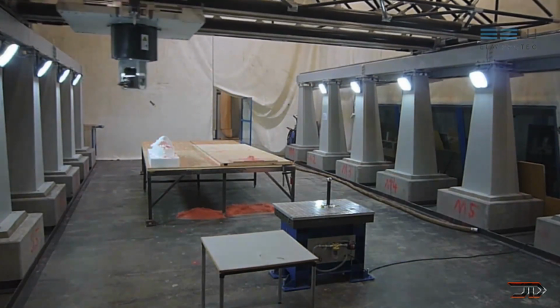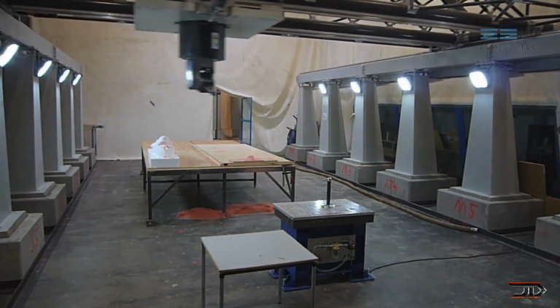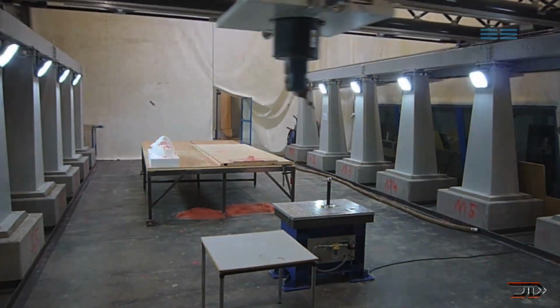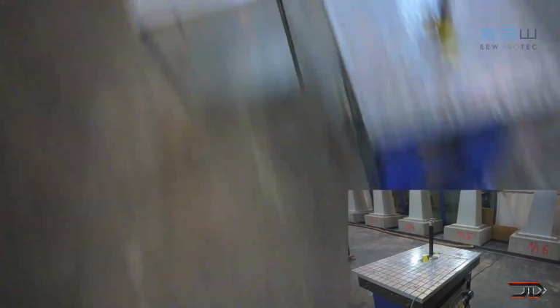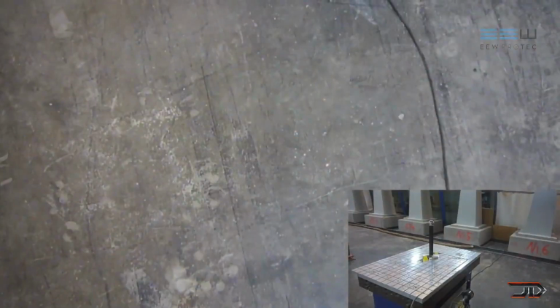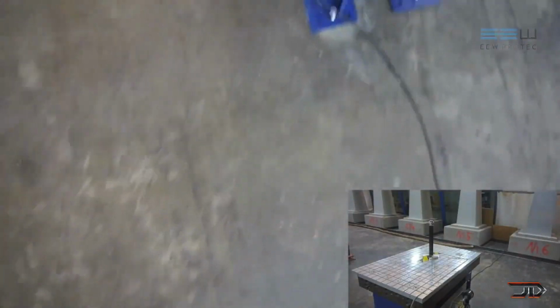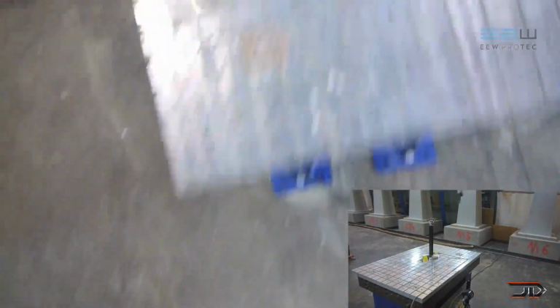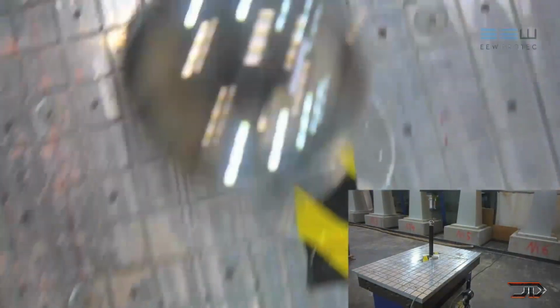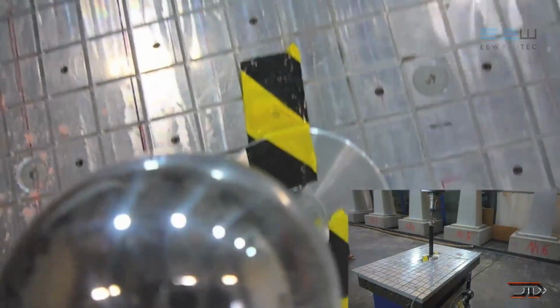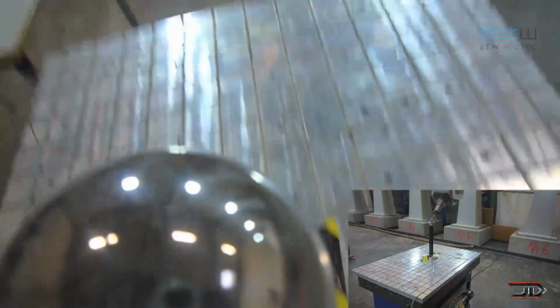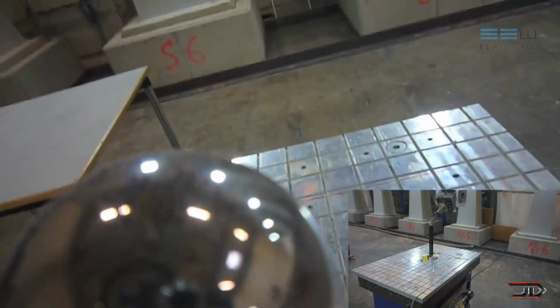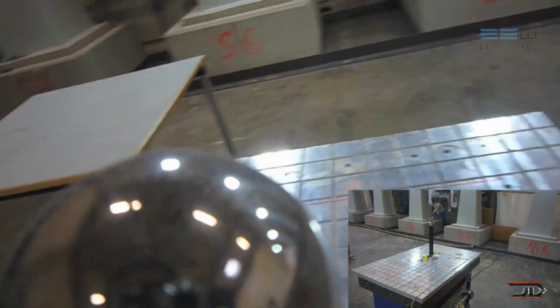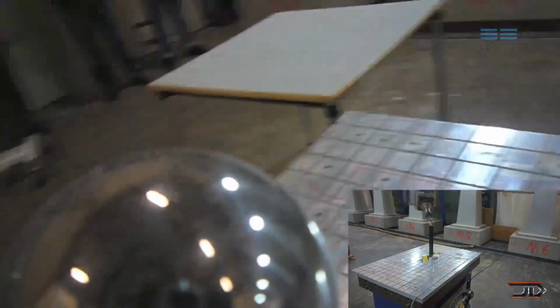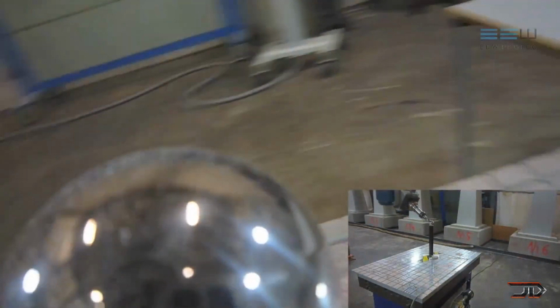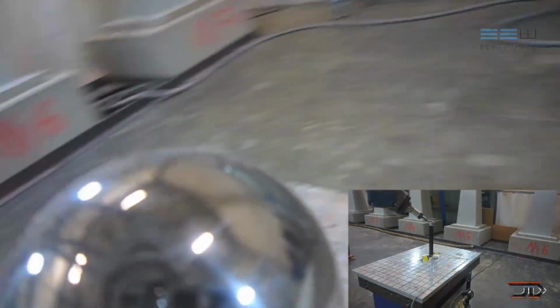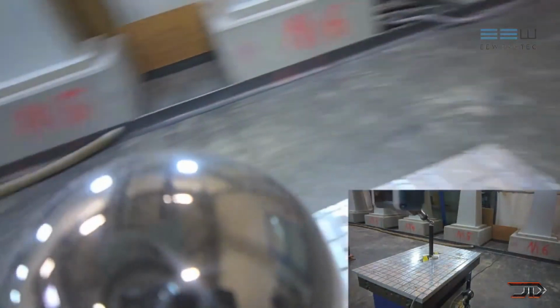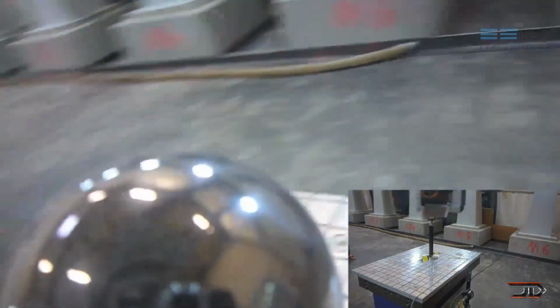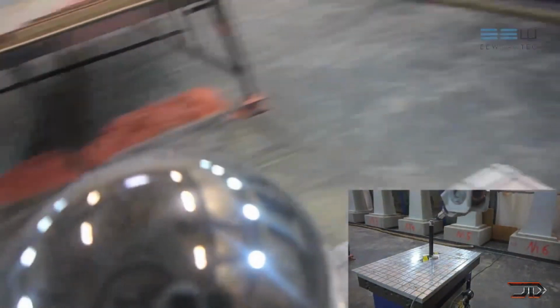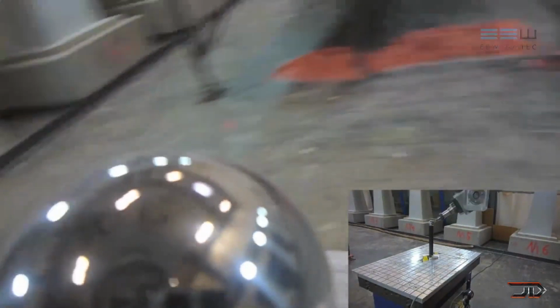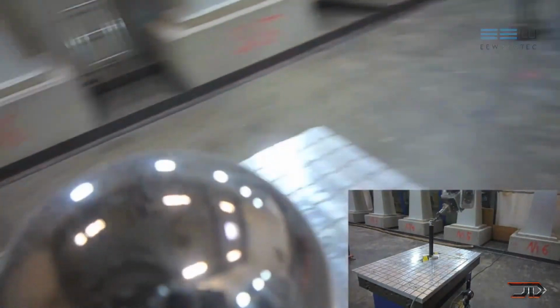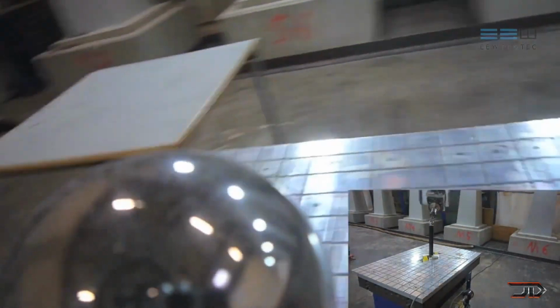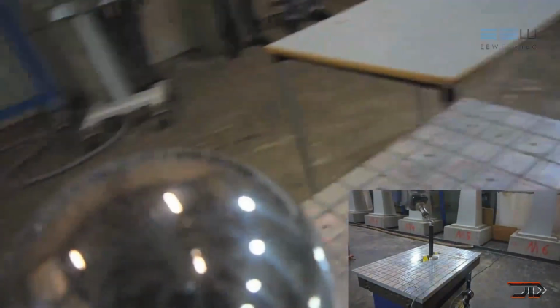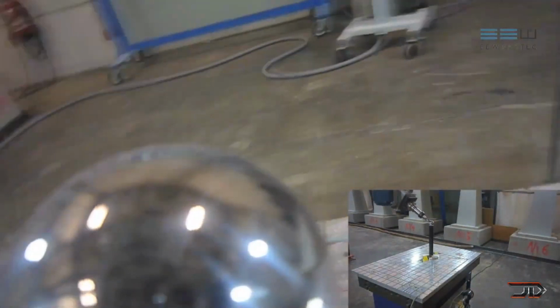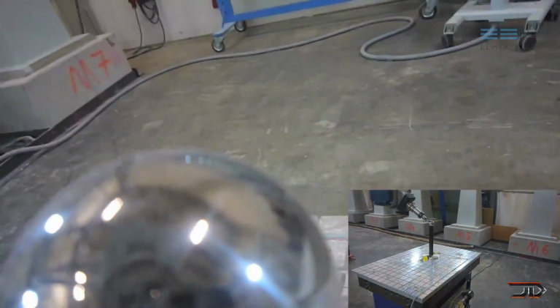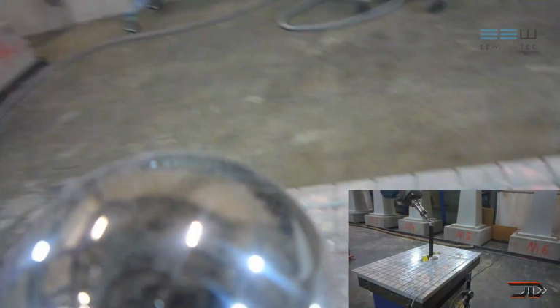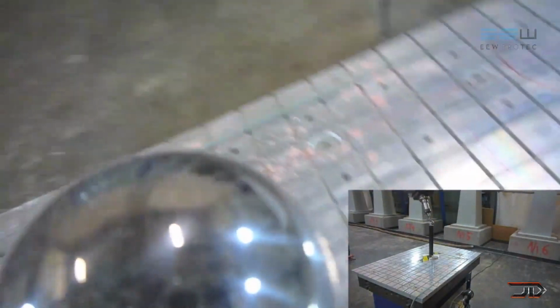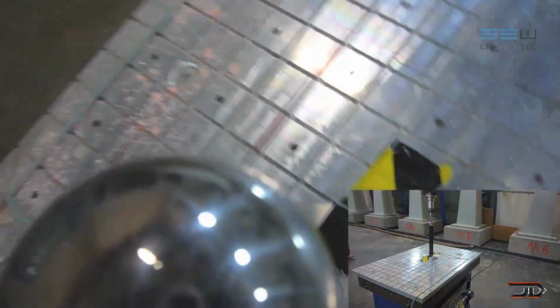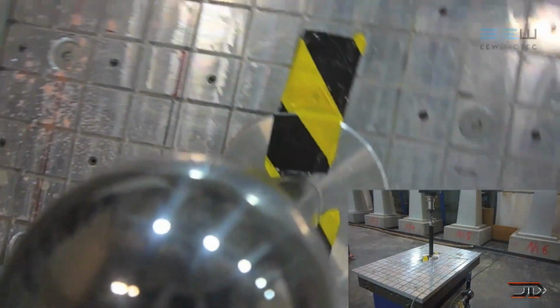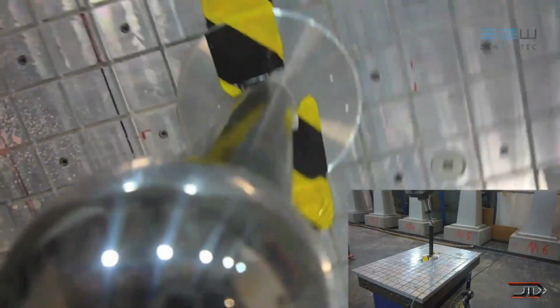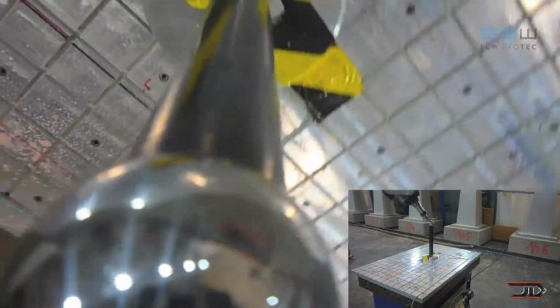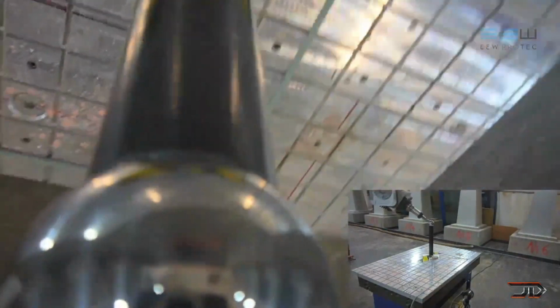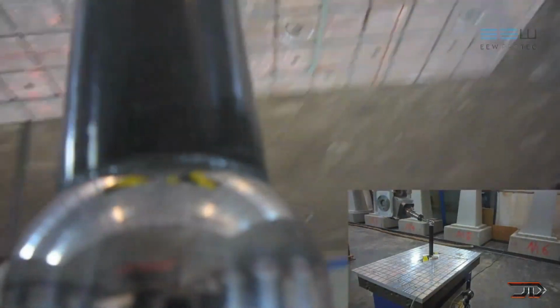The machine can theoretically travel up to 150 meters in one direction, so it can basically build your next house. The HSM is basically a gantry system, and the frame is built out of carbon fiber and aluminum, making it very unique and one of the largest industrial machines of all time.